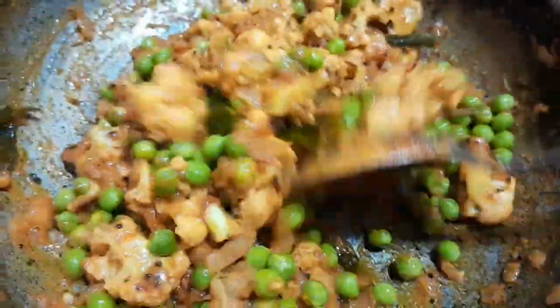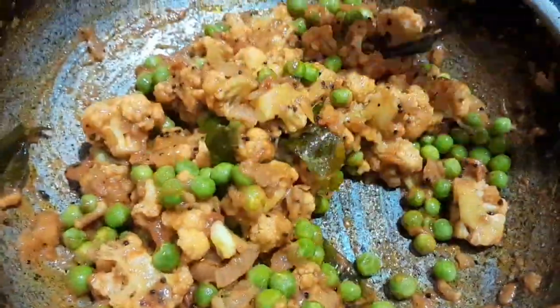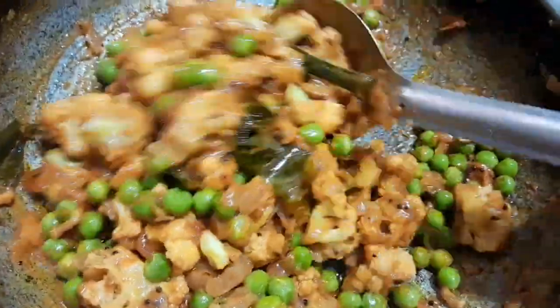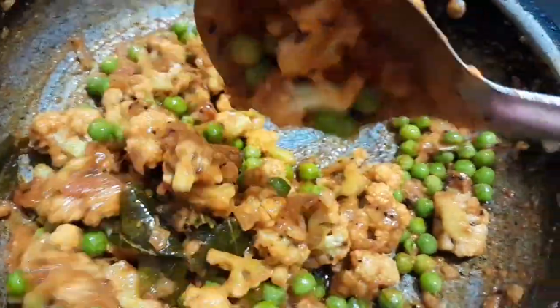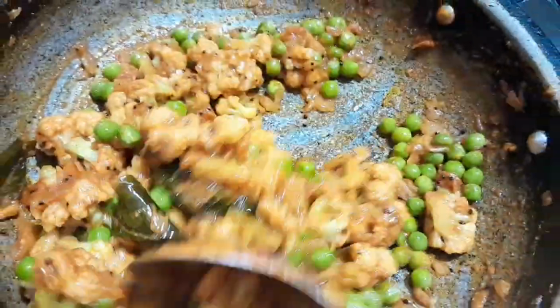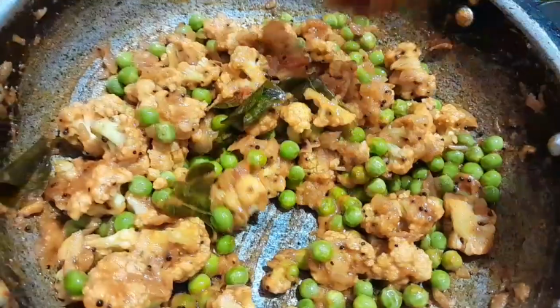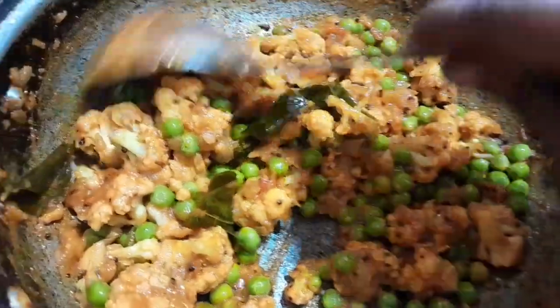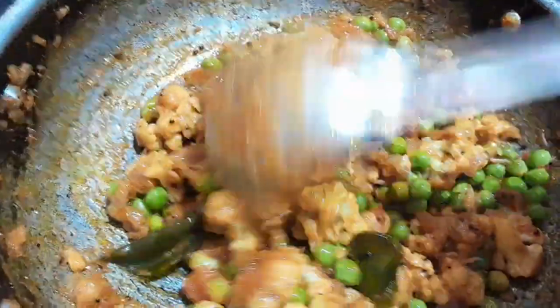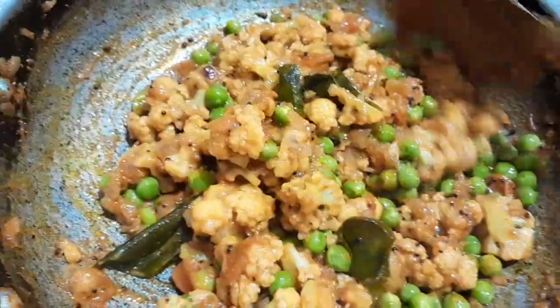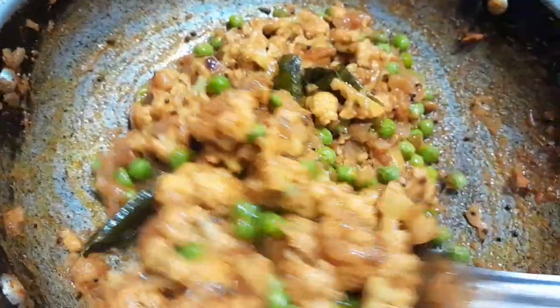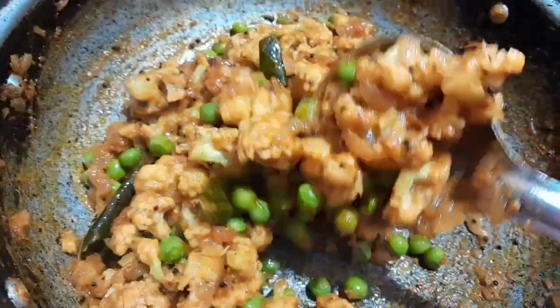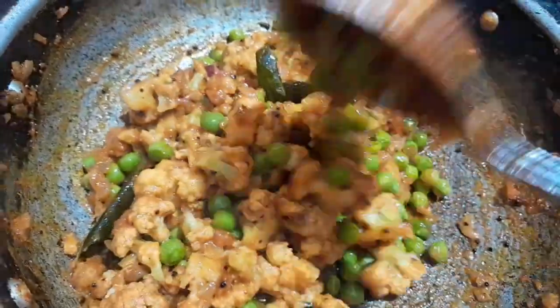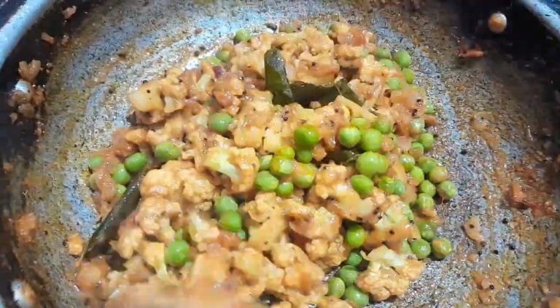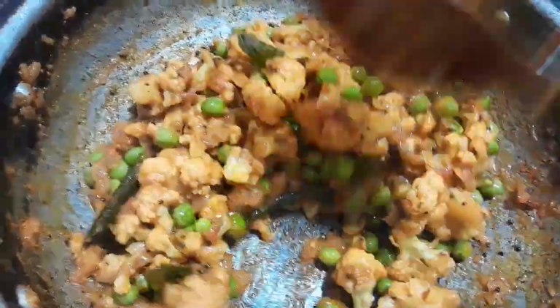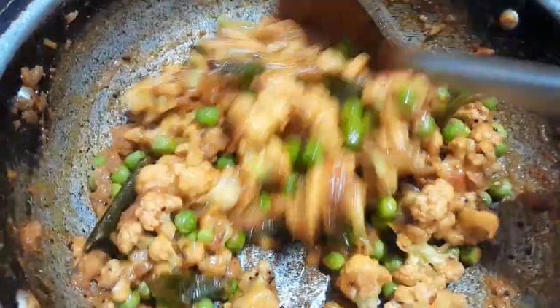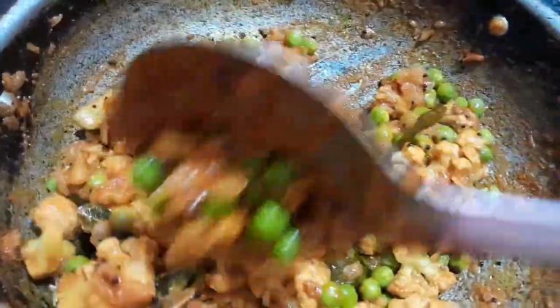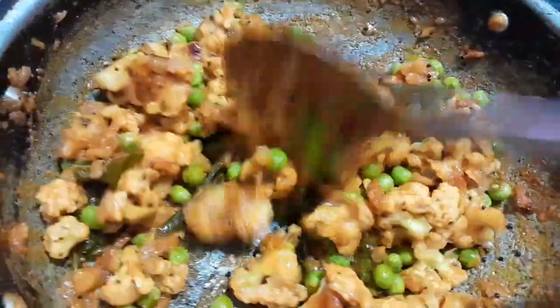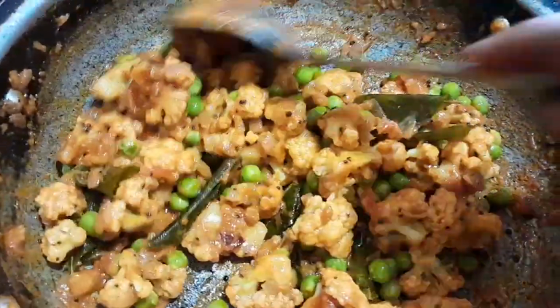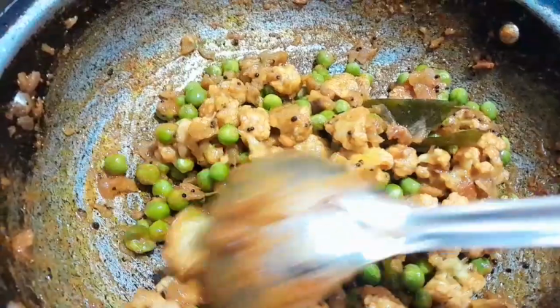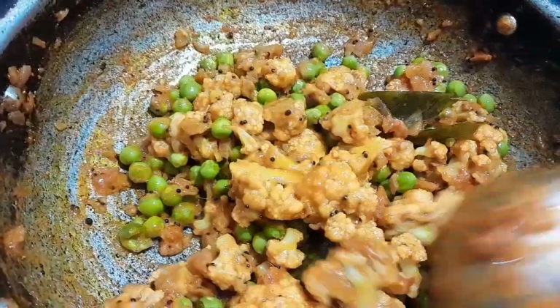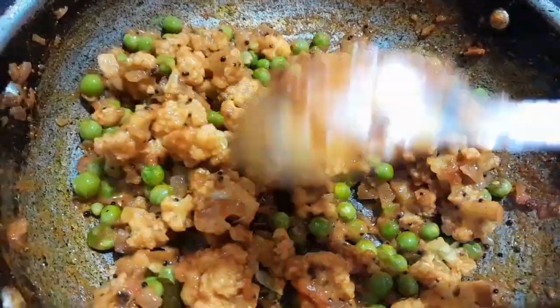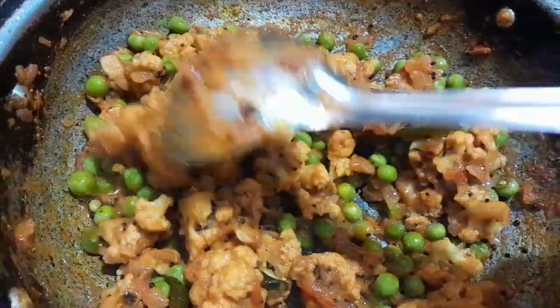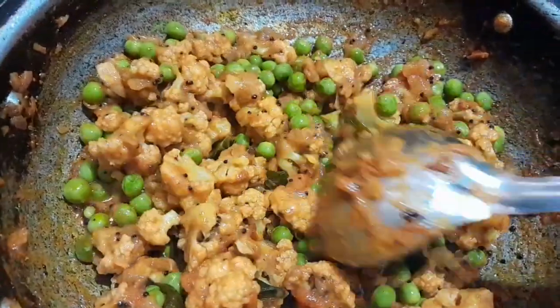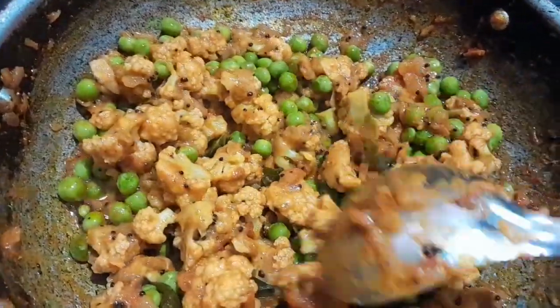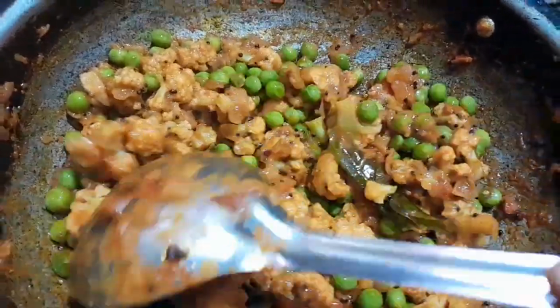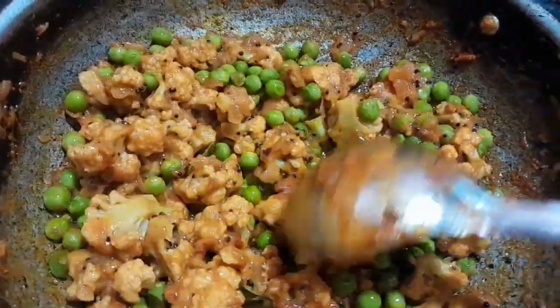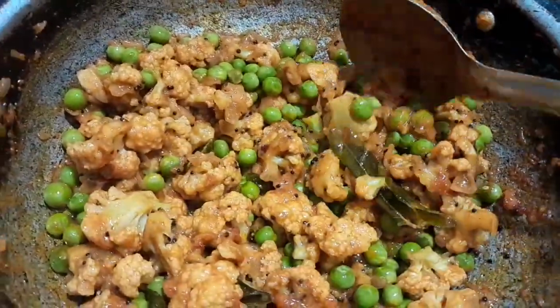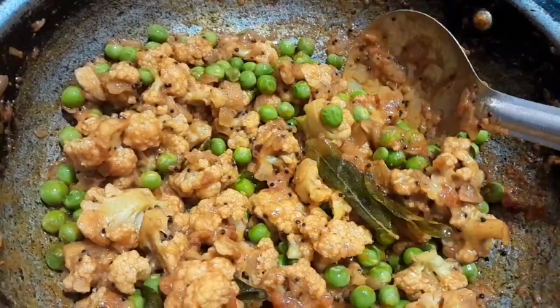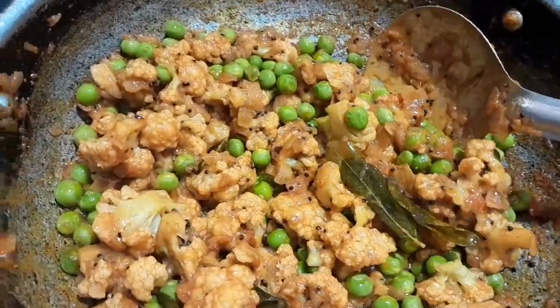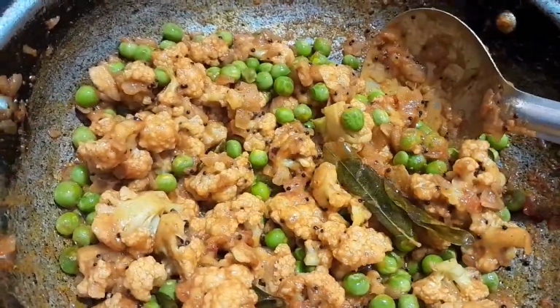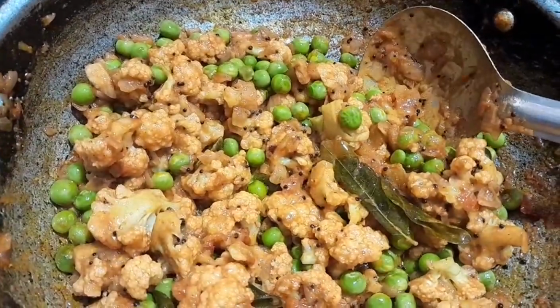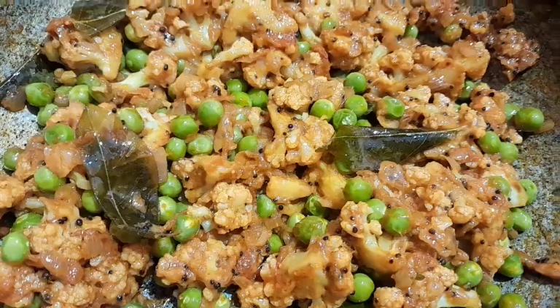Cauliflower is good. We will add a little bit. We will taste this for a little bit. Now let's see how it is. It's a good one.